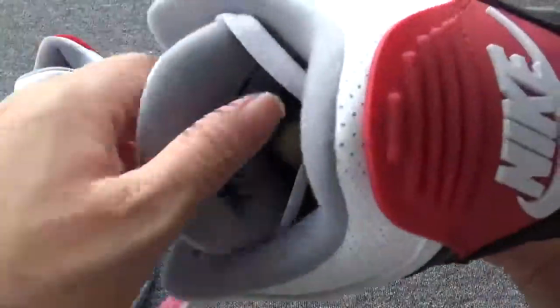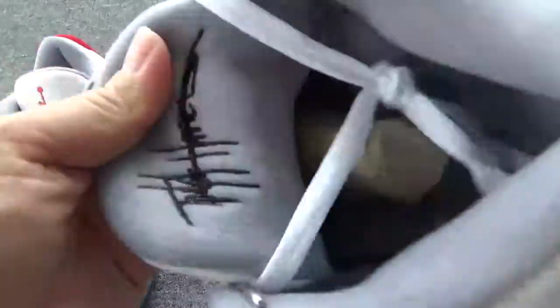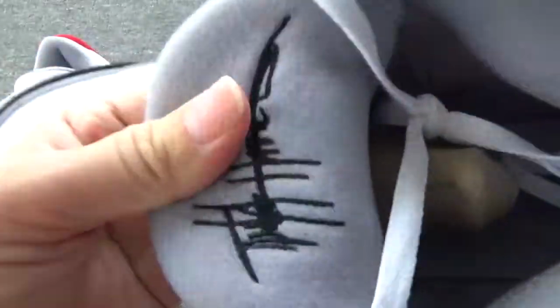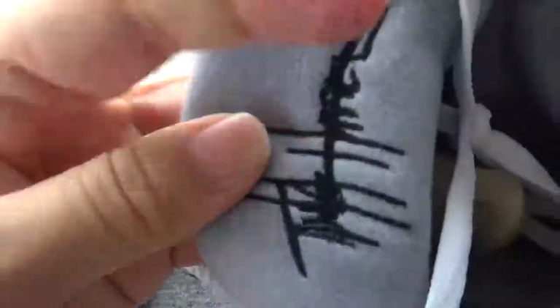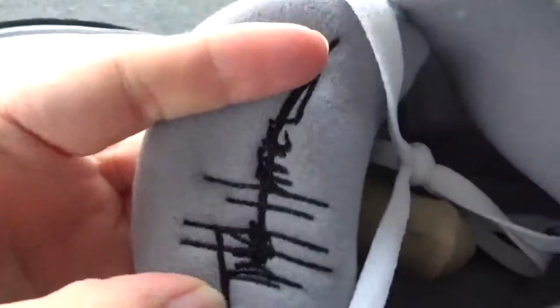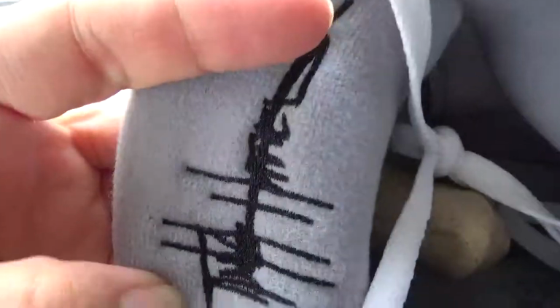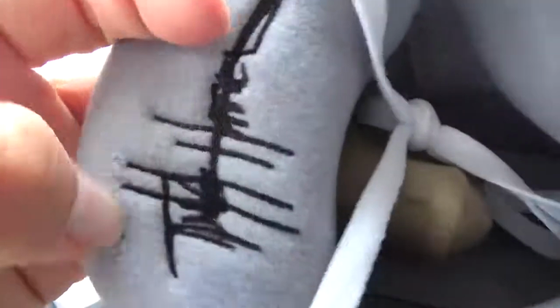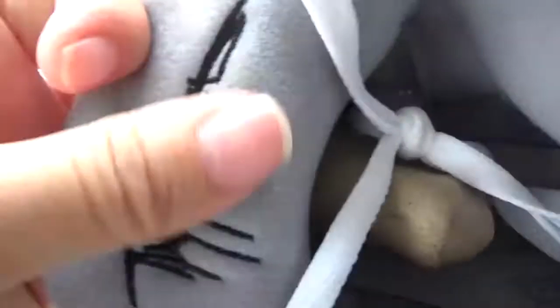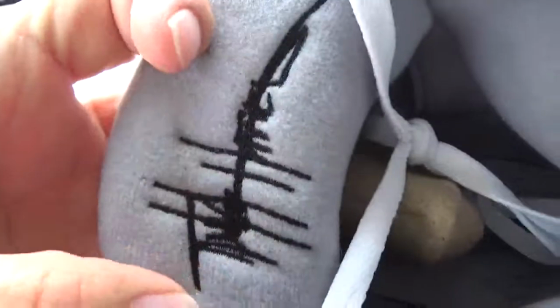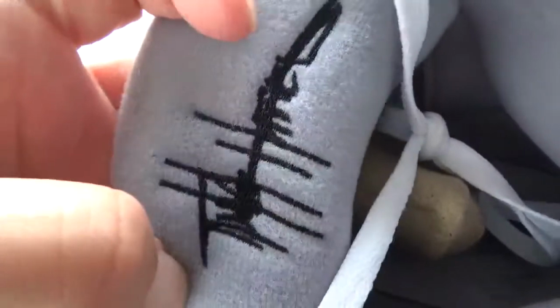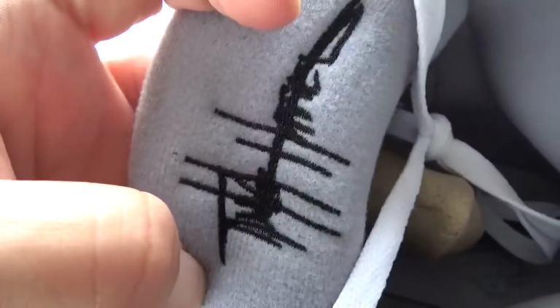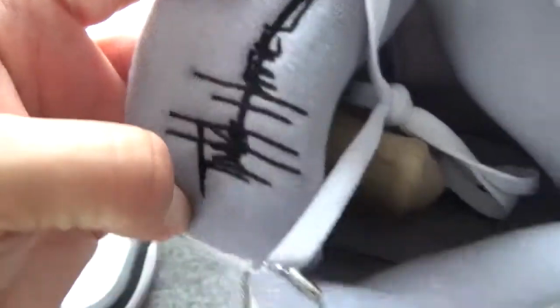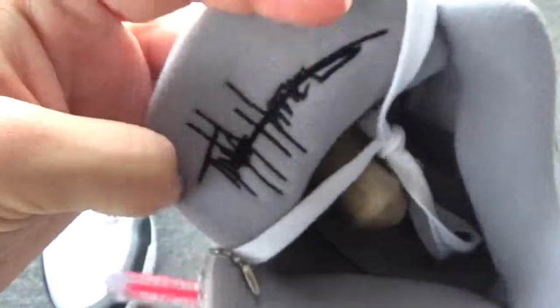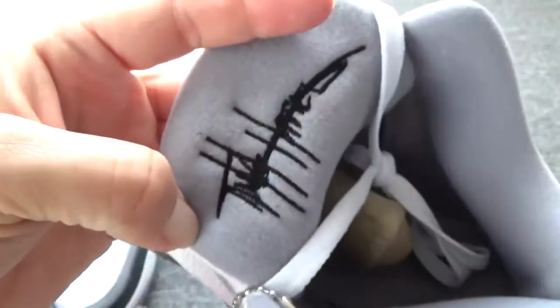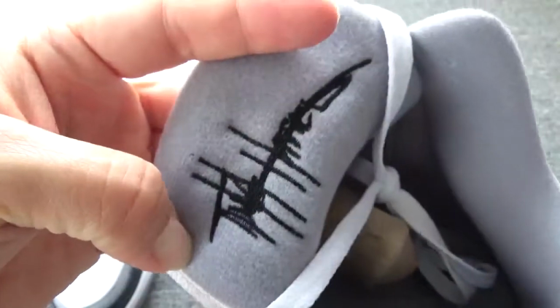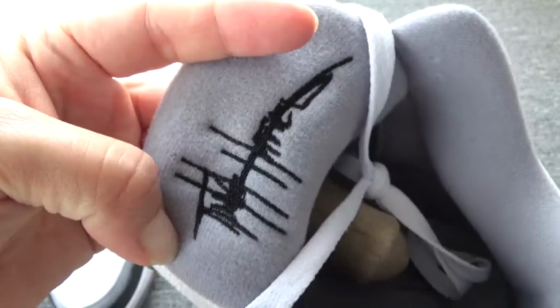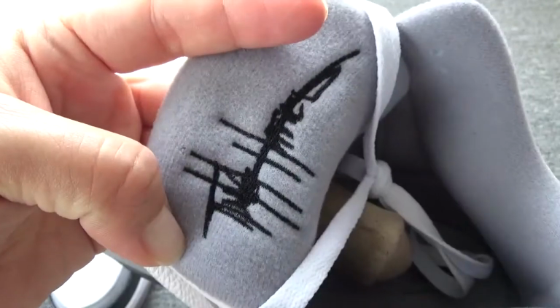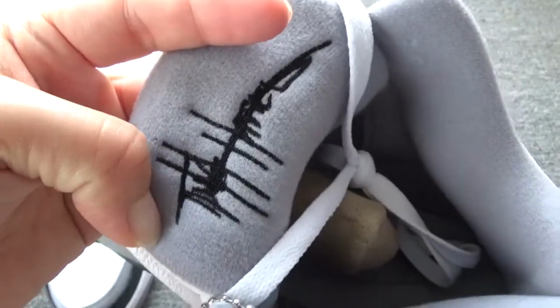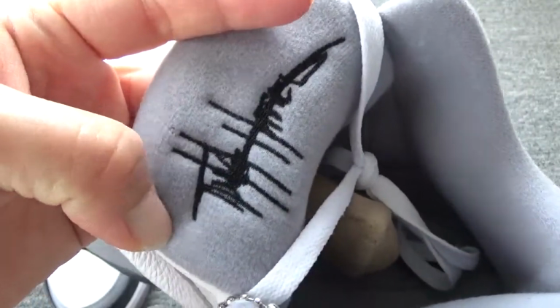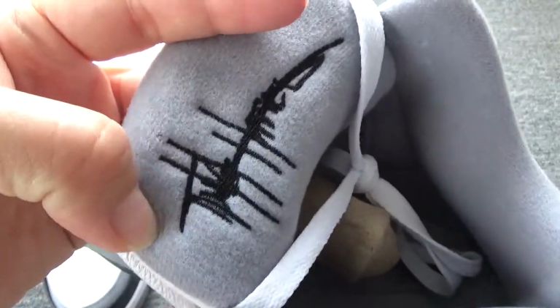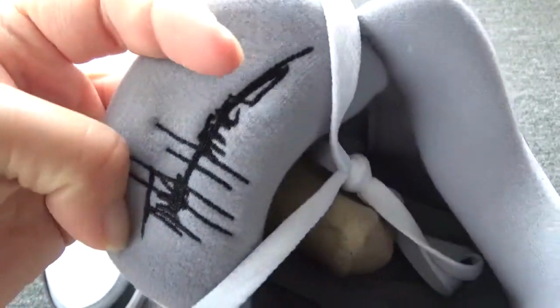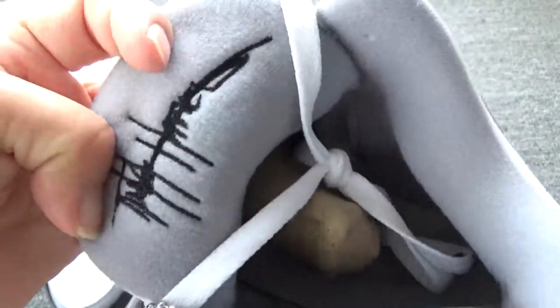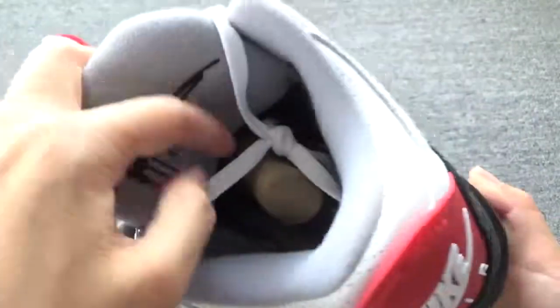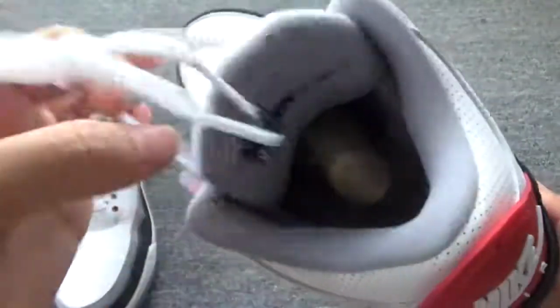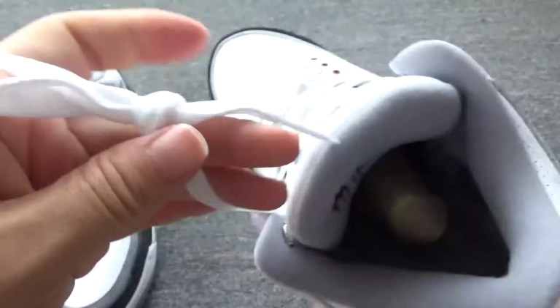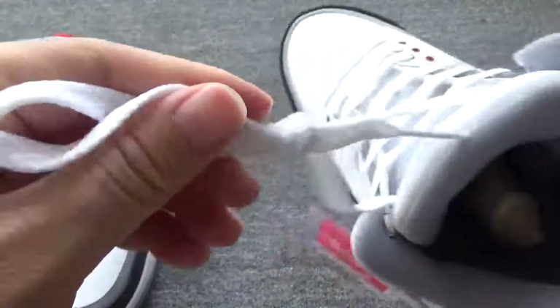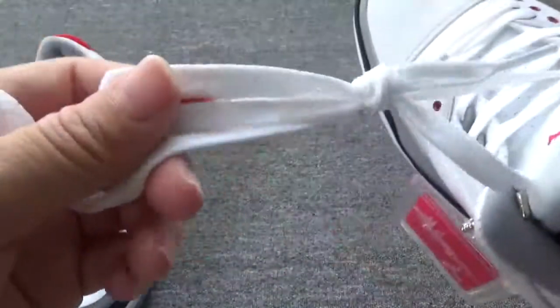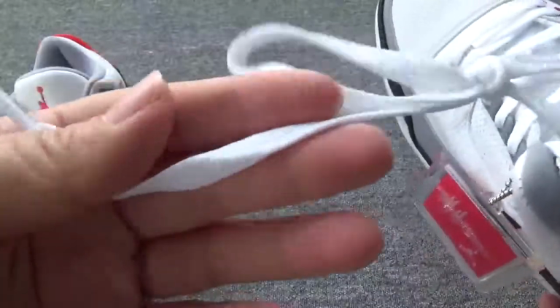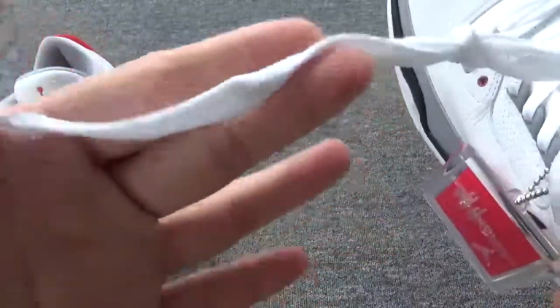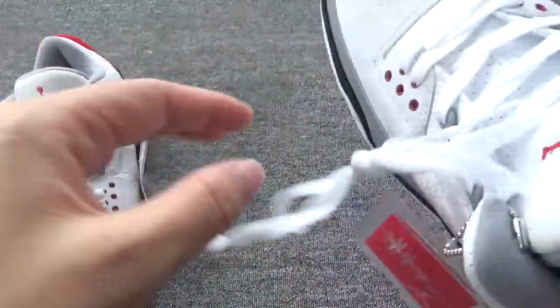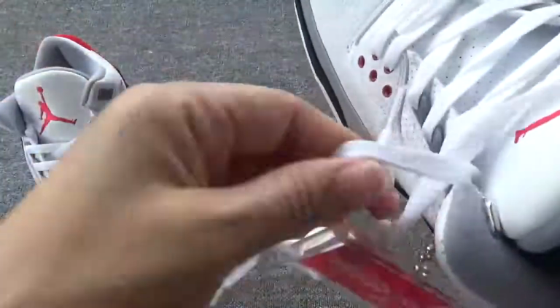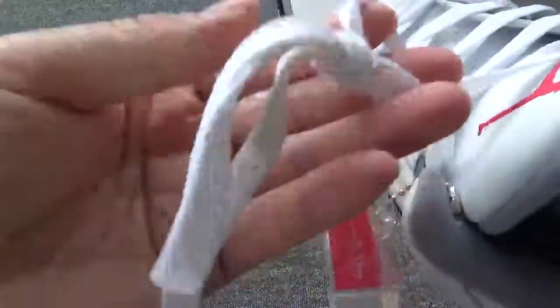Let me have a look at the back of the shoe tongue. You can check the black letters — Tinker. And these are the white flat laces.